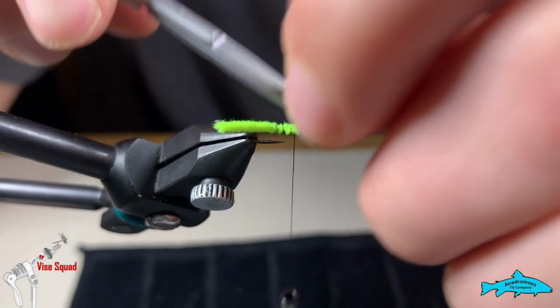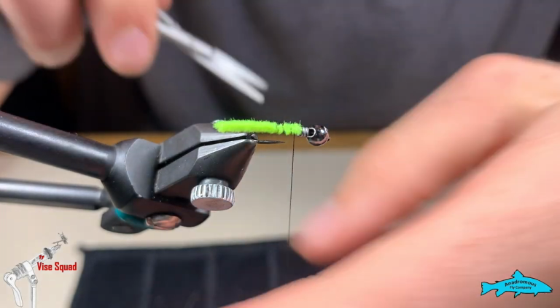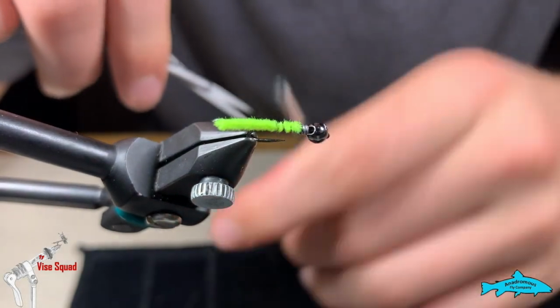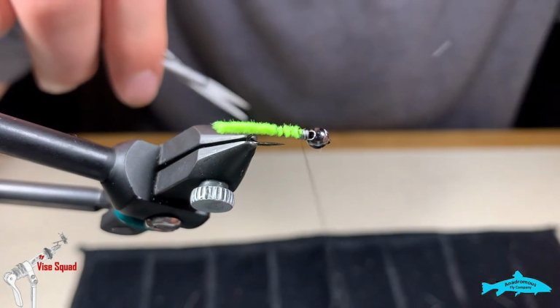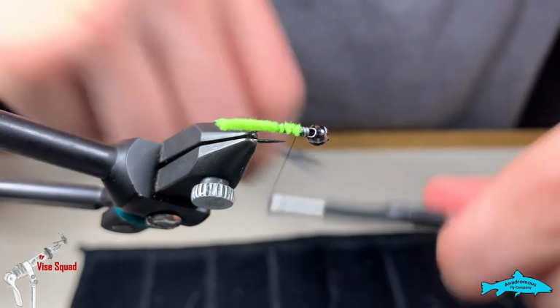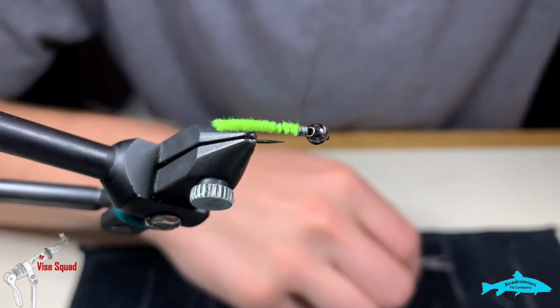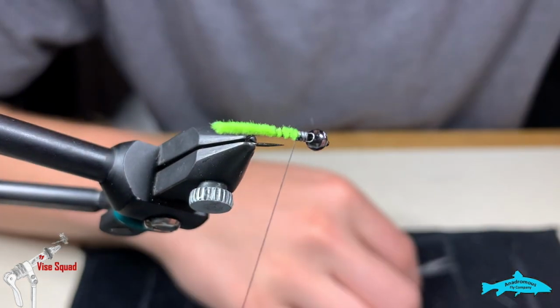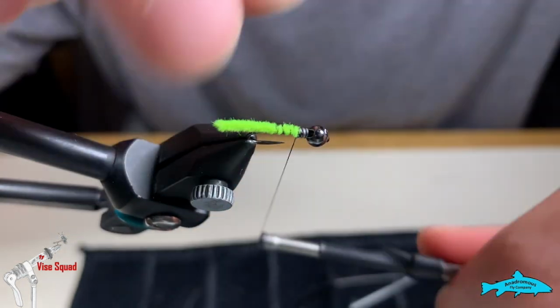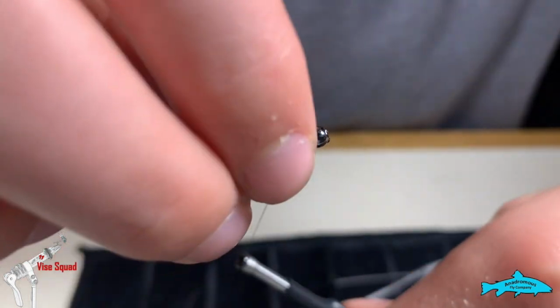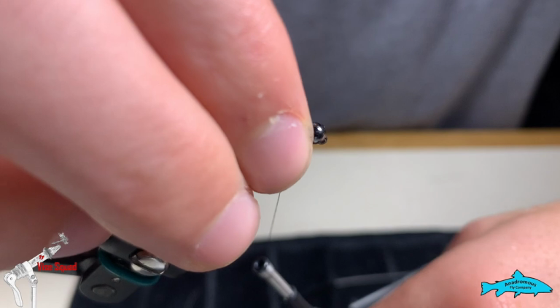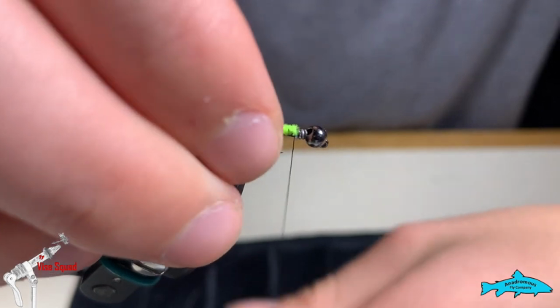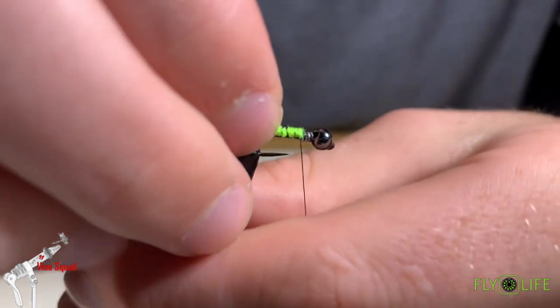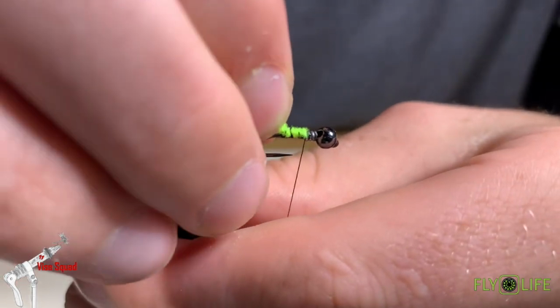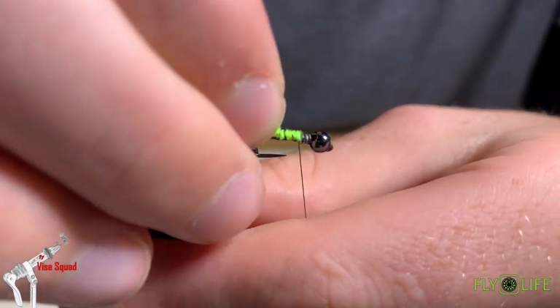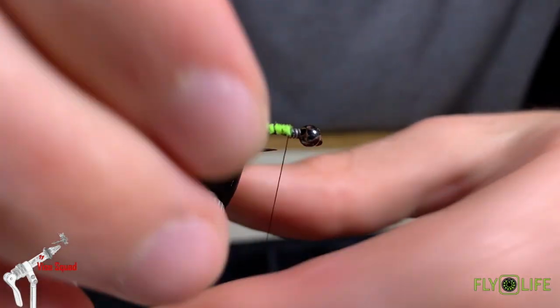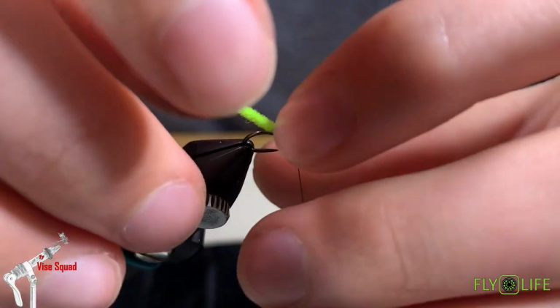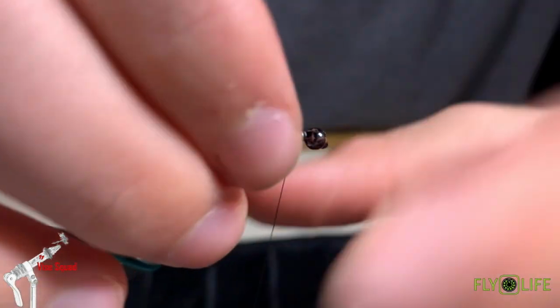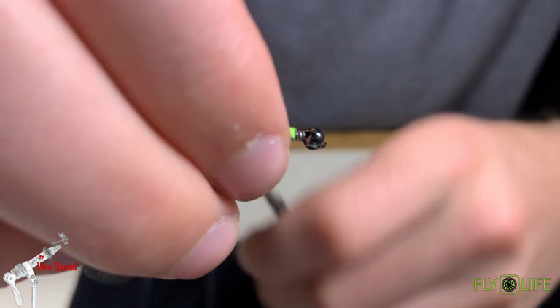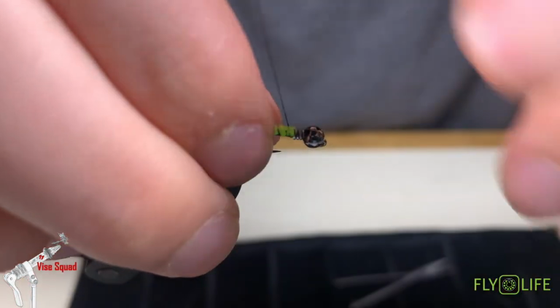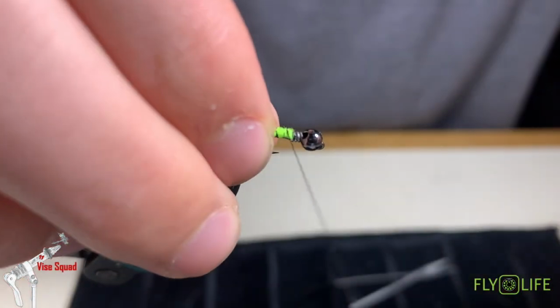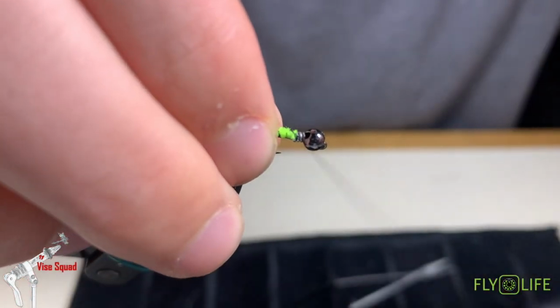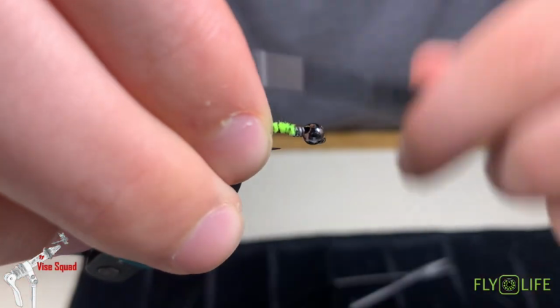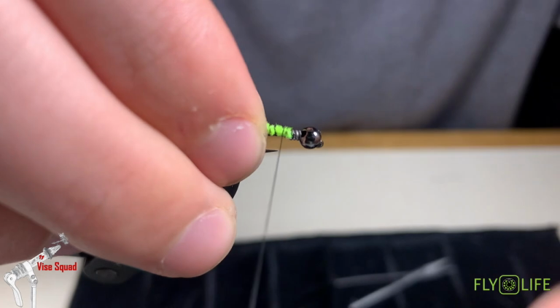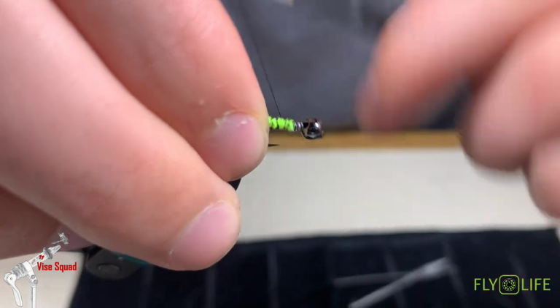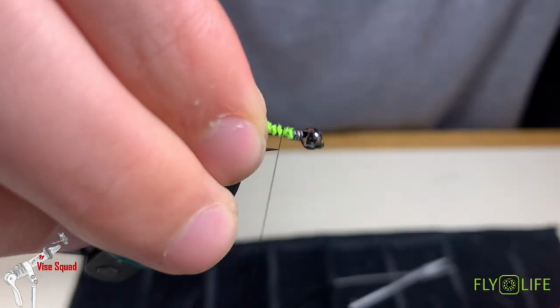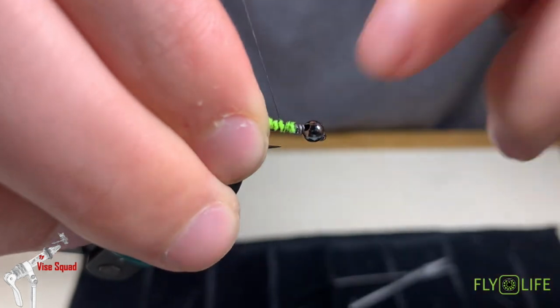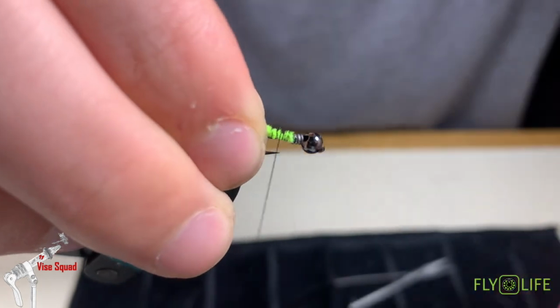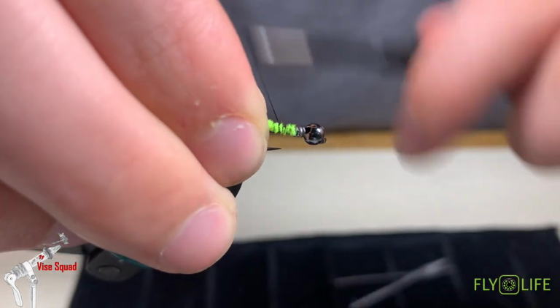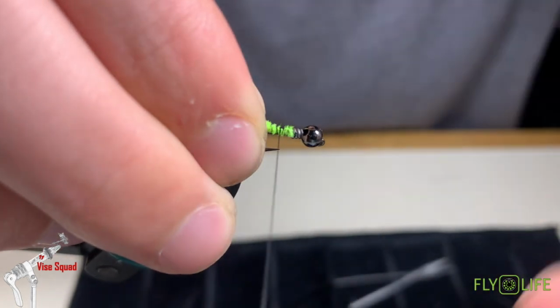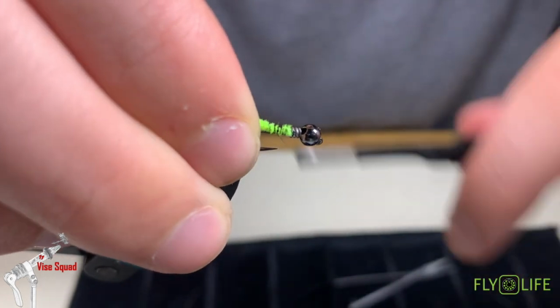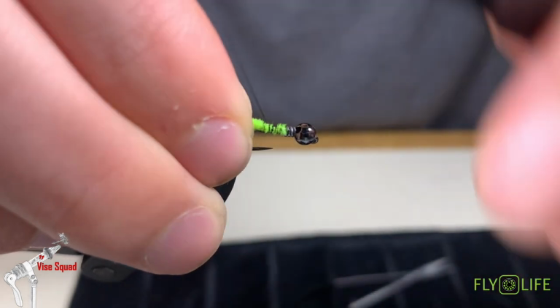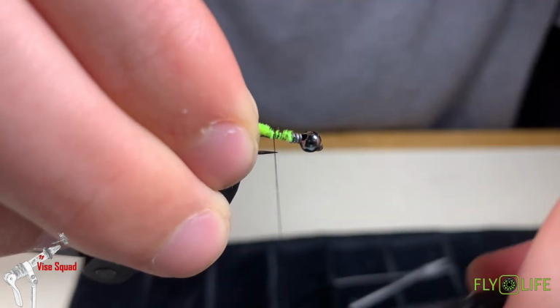Cut that off. We'll use that to even out the rest of the body with the lead wire, so you want to cut it off before that. Then bring your thread back.